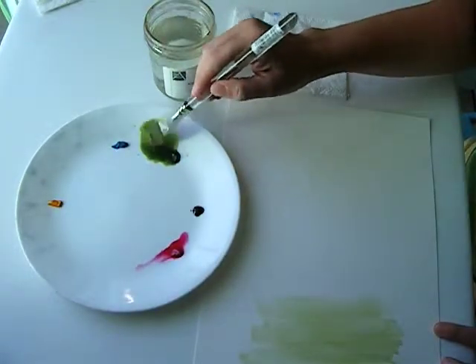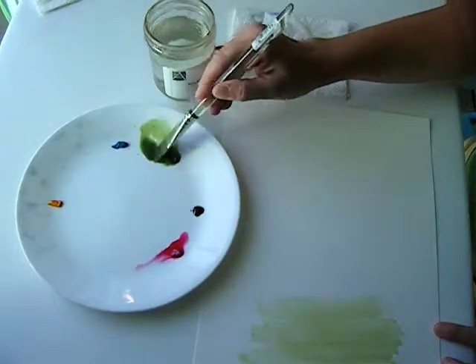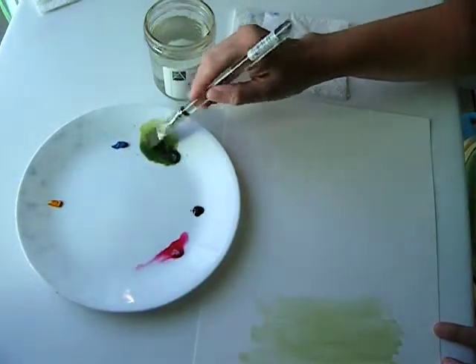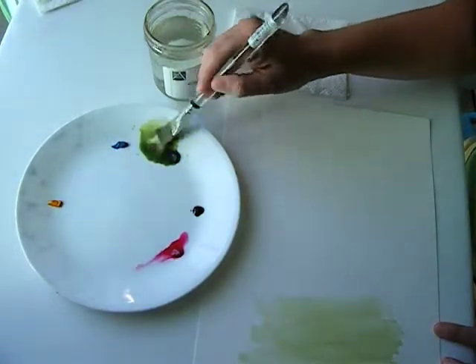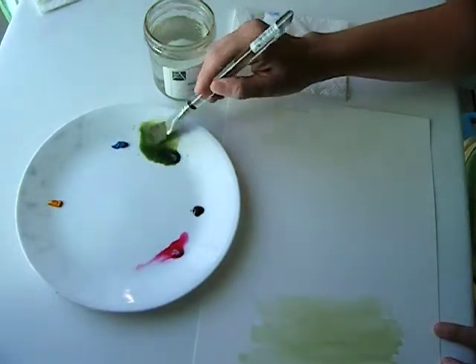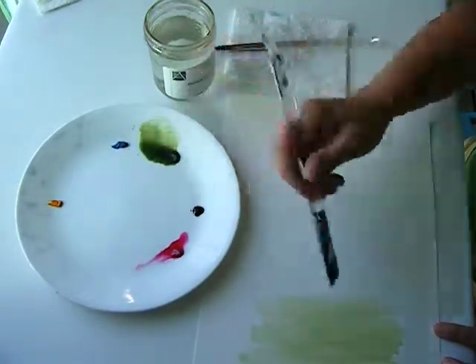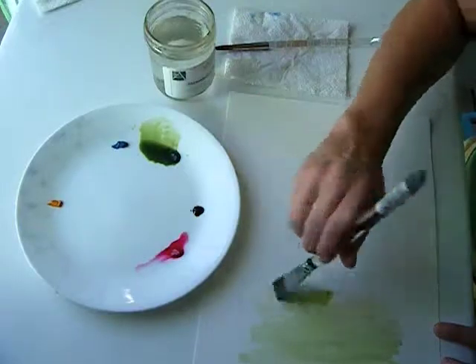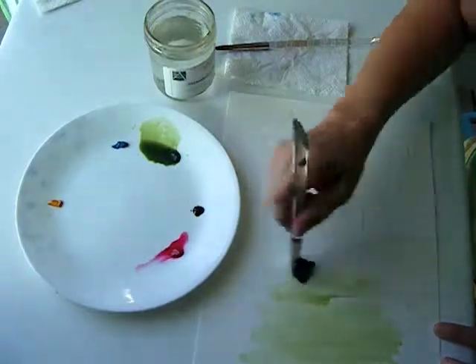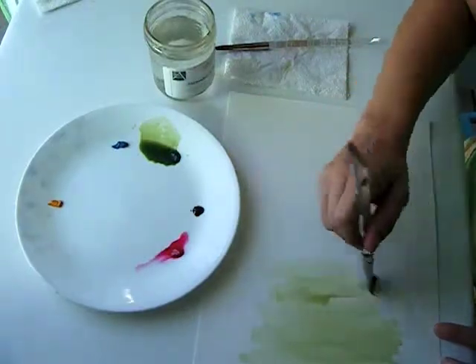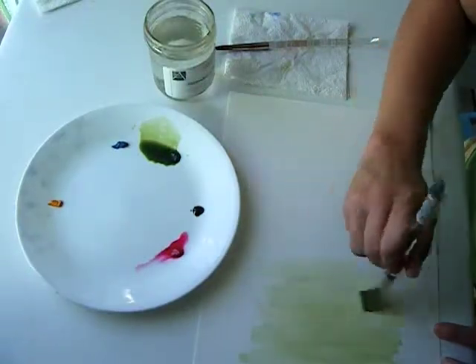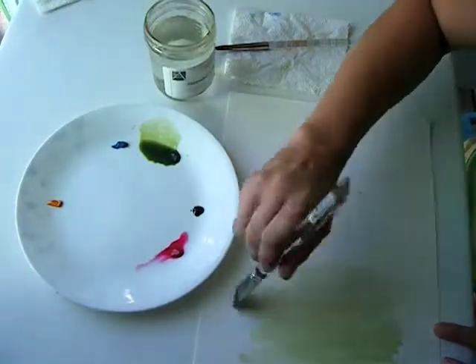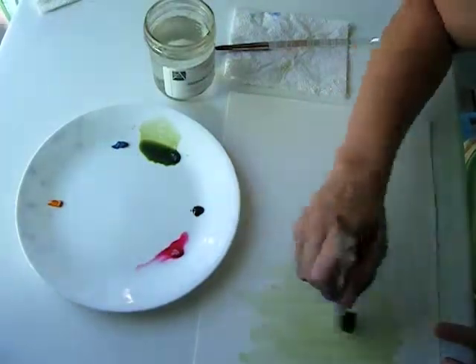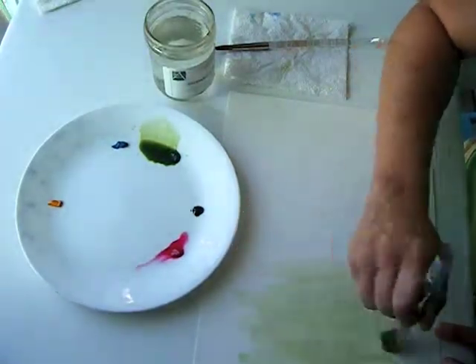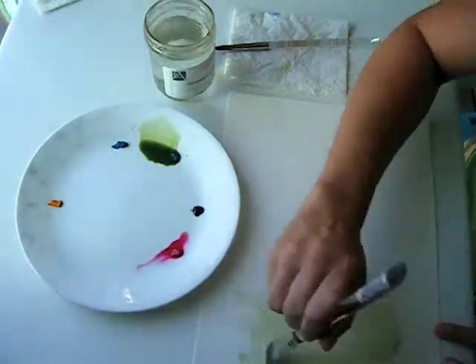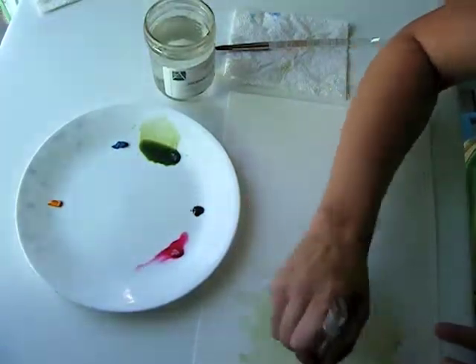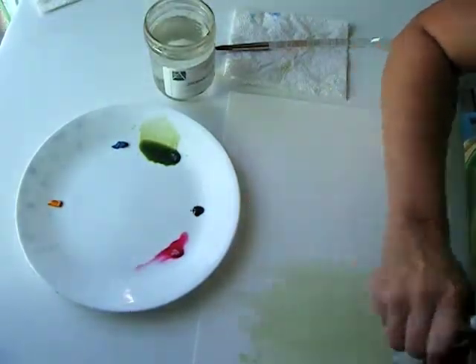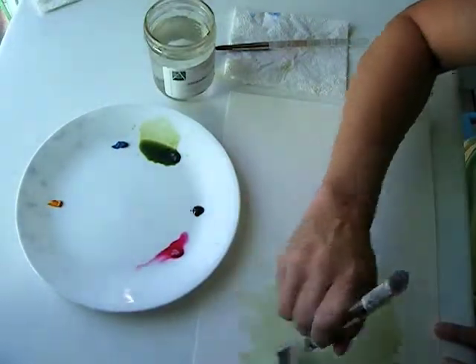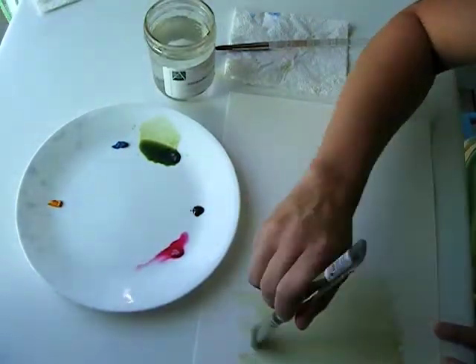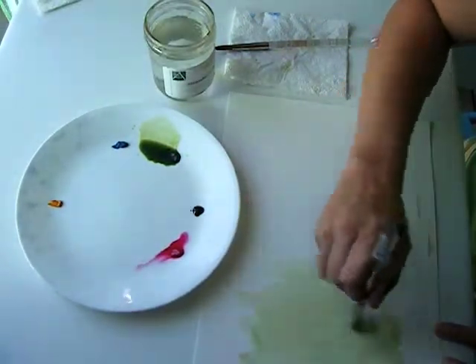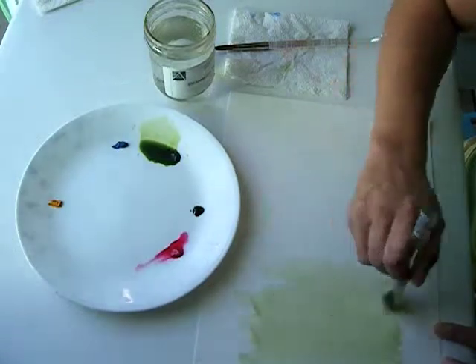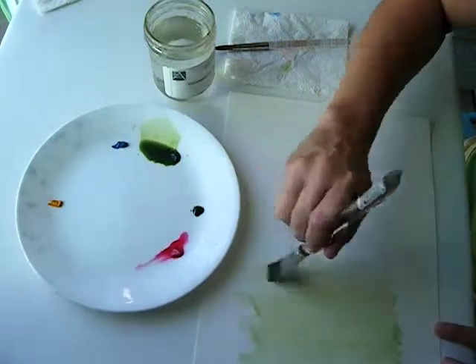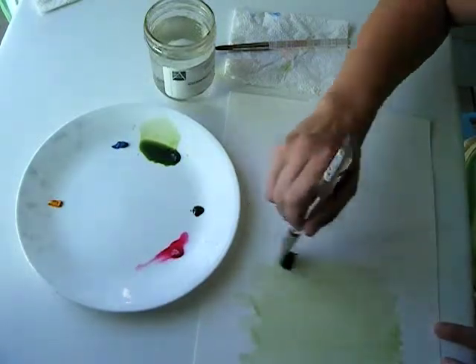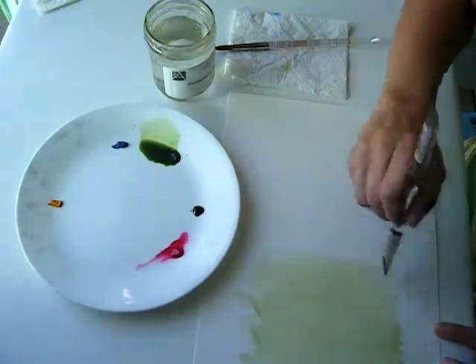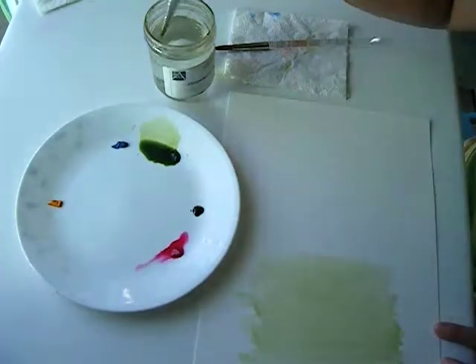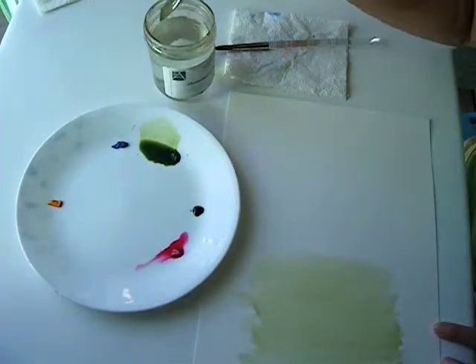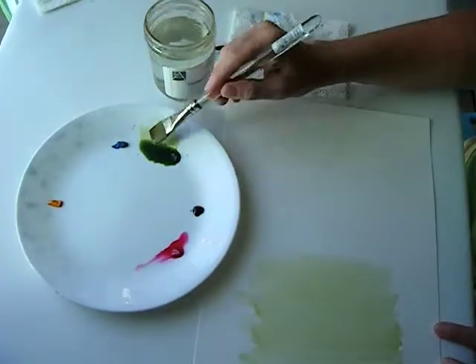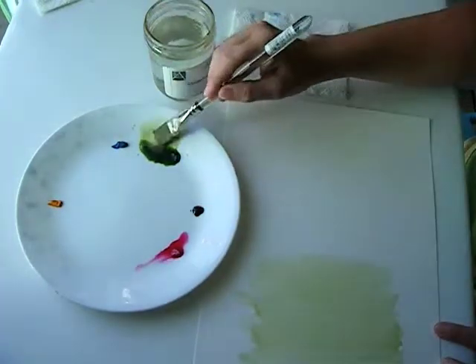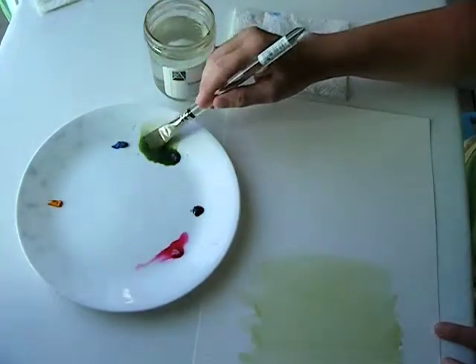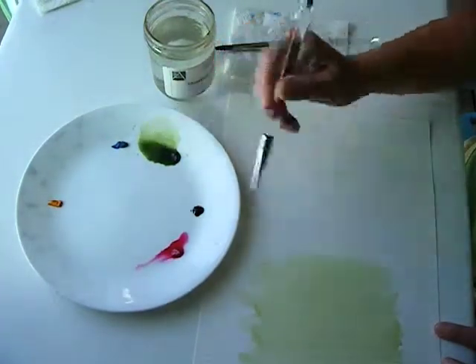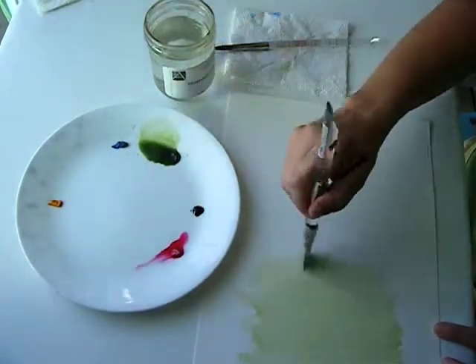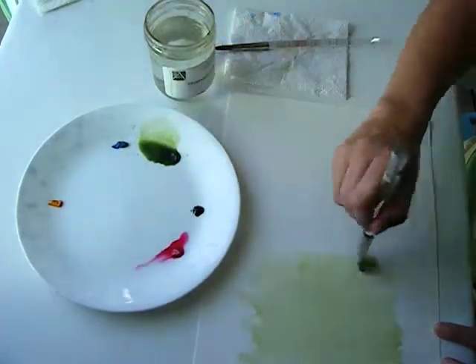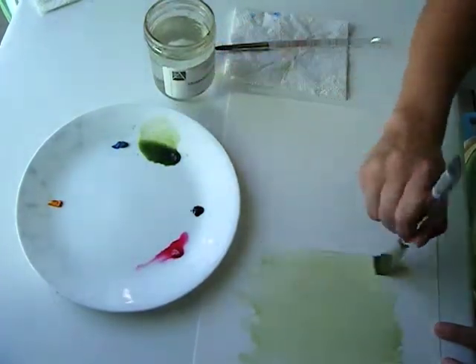See how wet this is on my palette — it's like a puddle. I used a fresh palette for this, not my normal palette, because glazing sort of requires its own palette of watery wateriness.